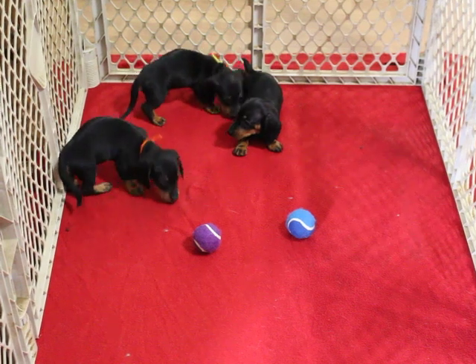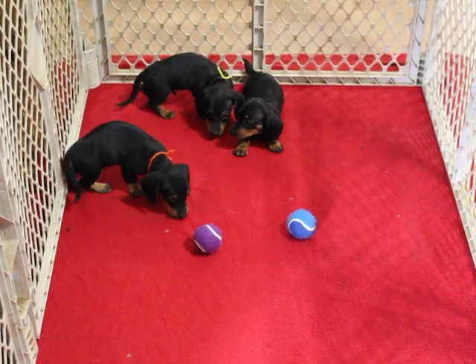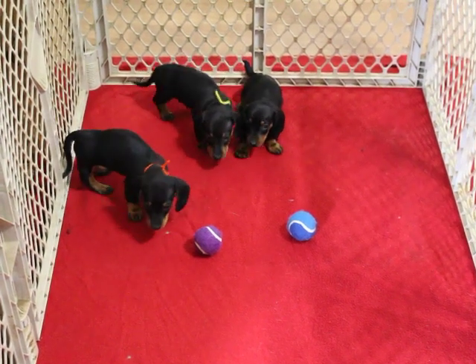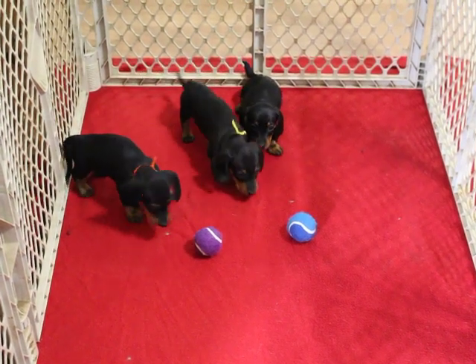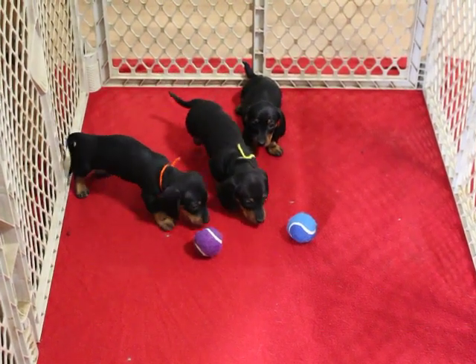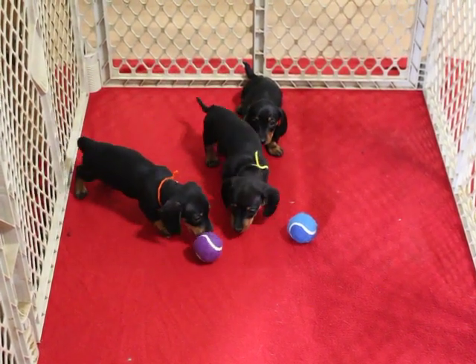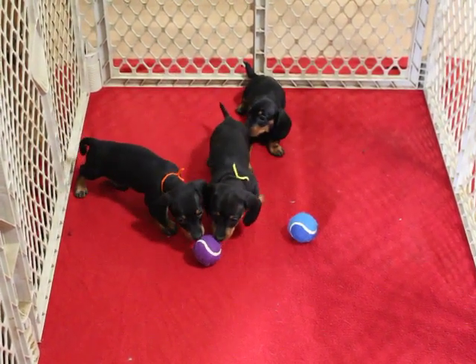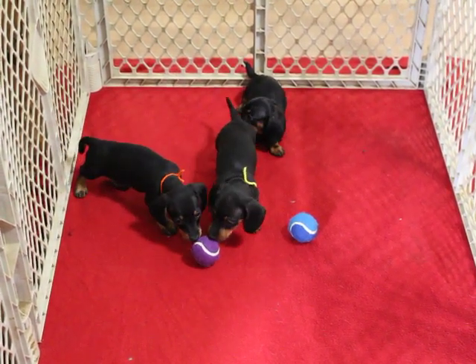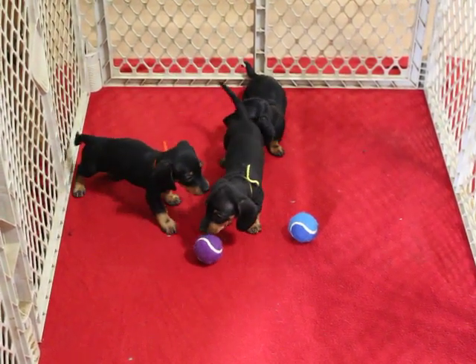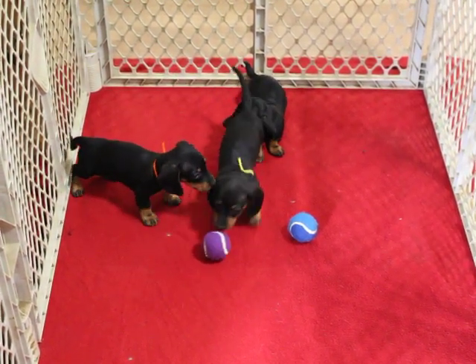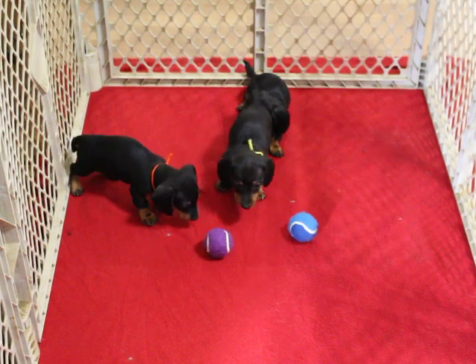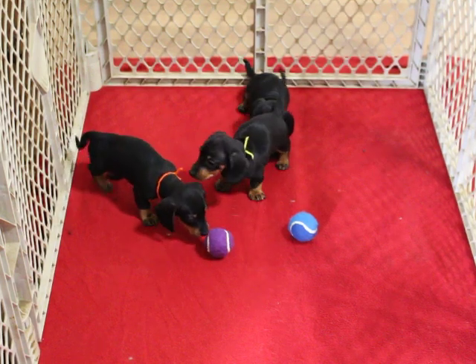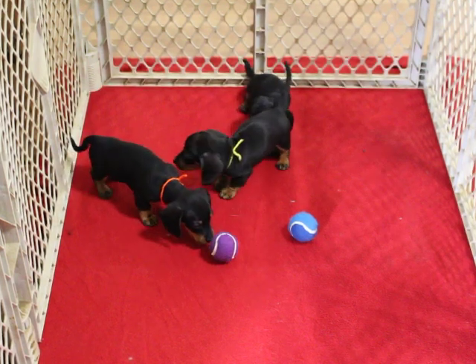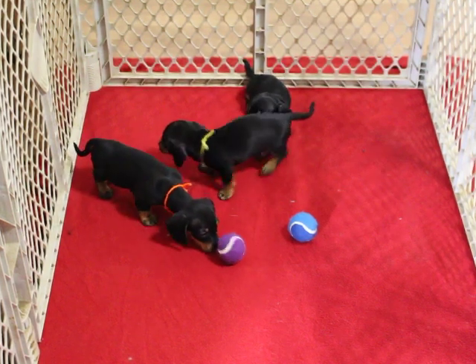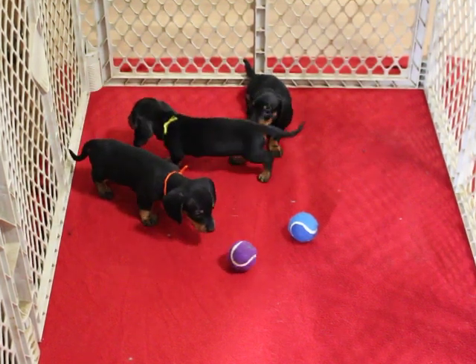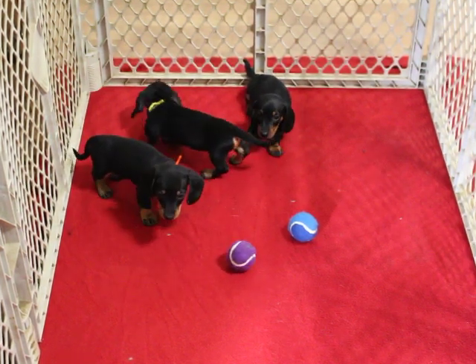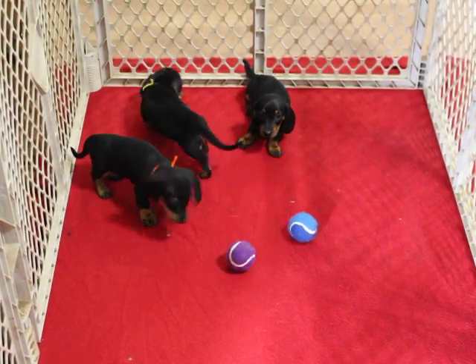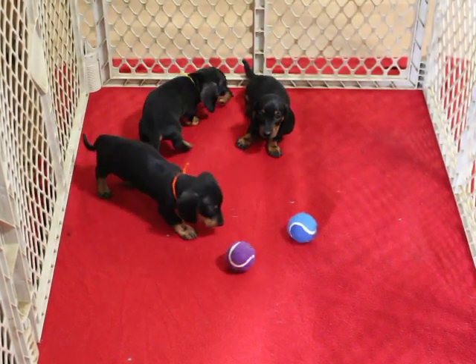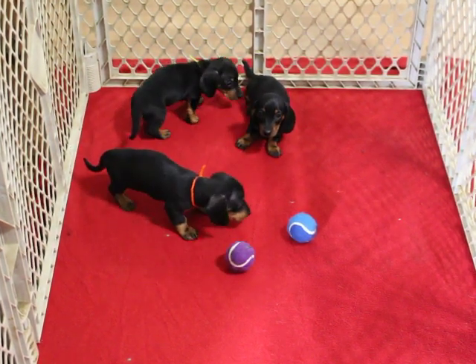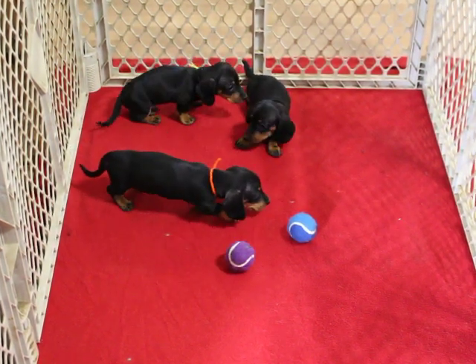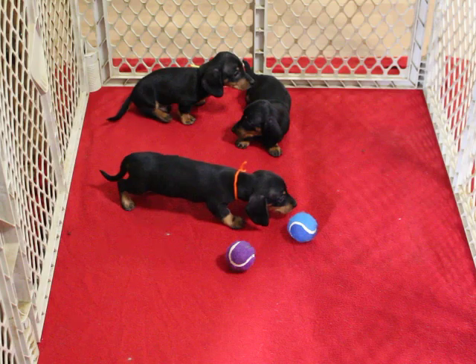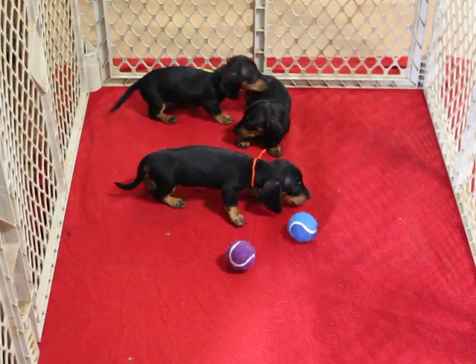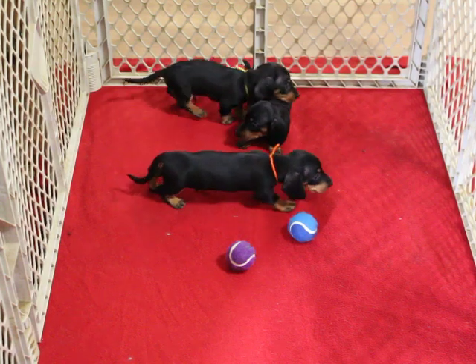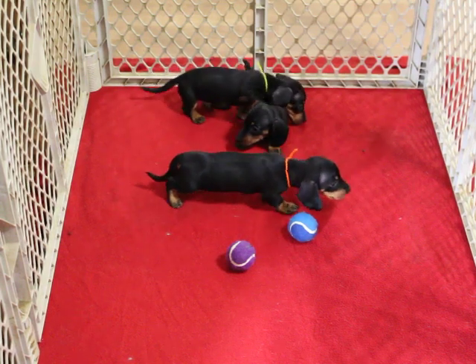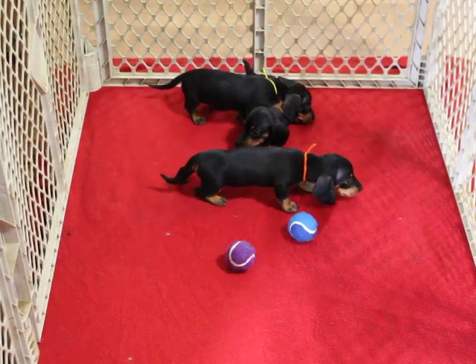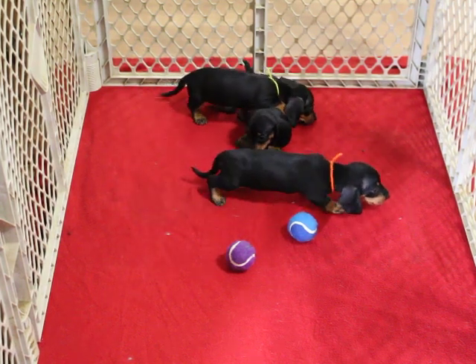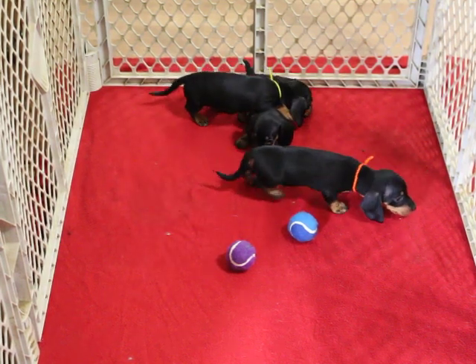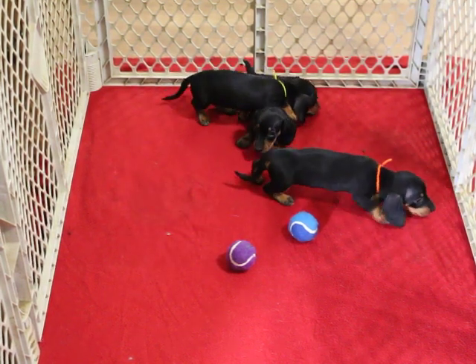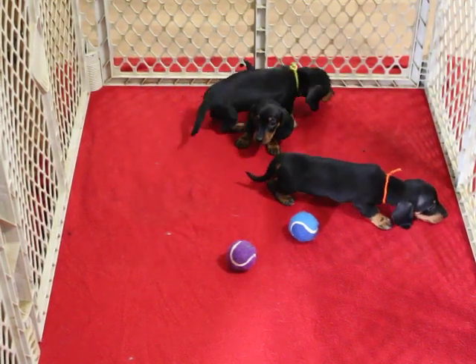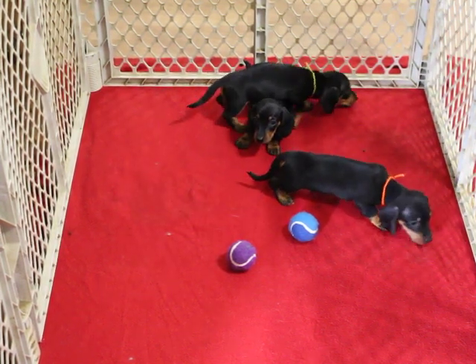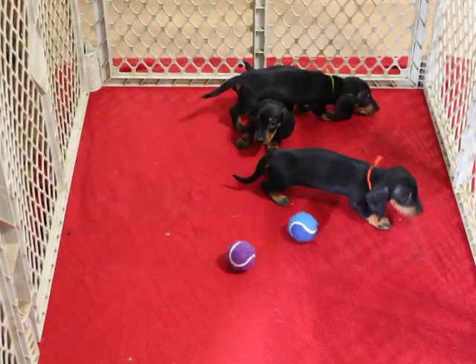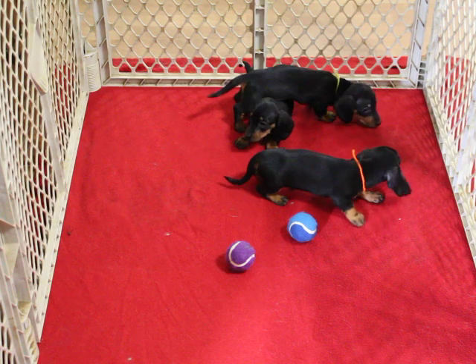These babies are six weeks old in this video. They are available on limited or full registration. Limited is $1,200 with a spay/neuter contract. If you're interested in full, just give me a call.